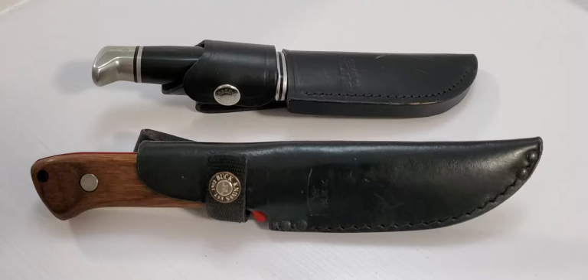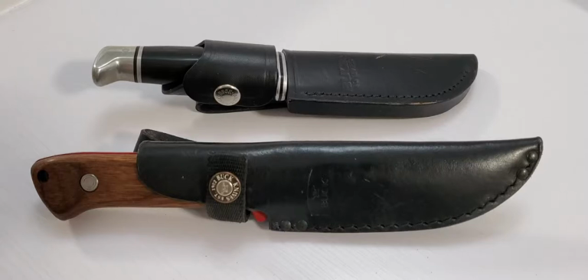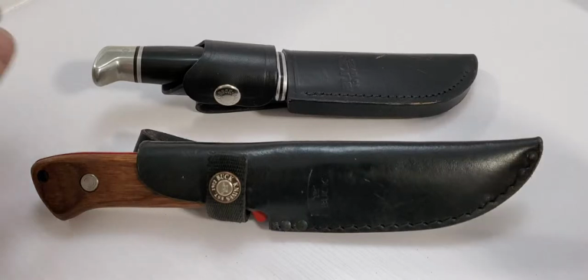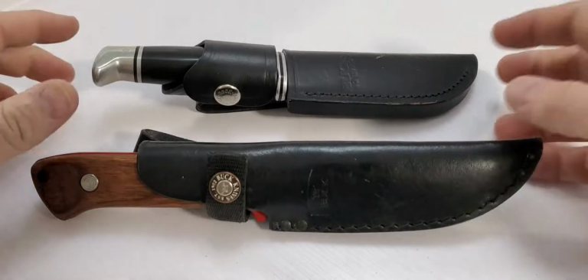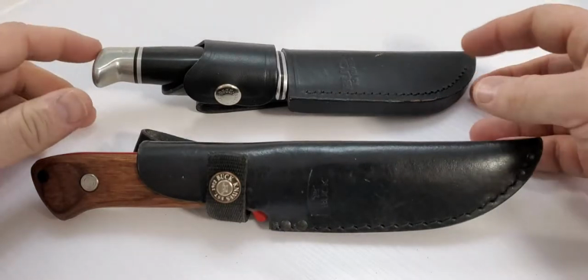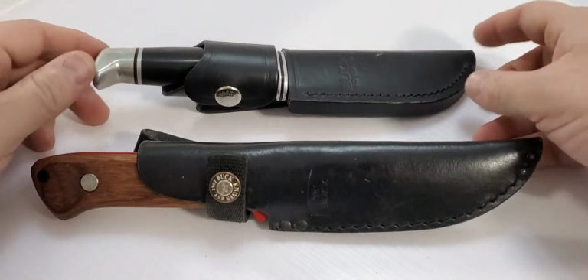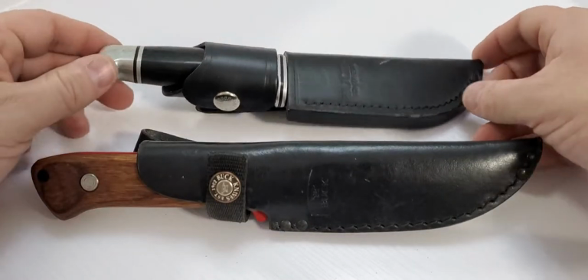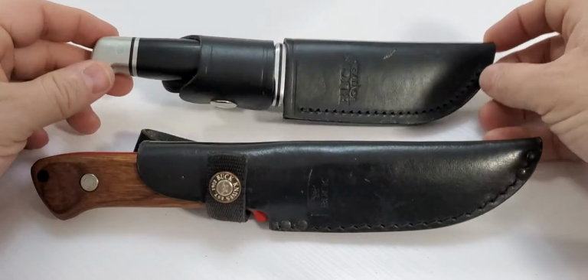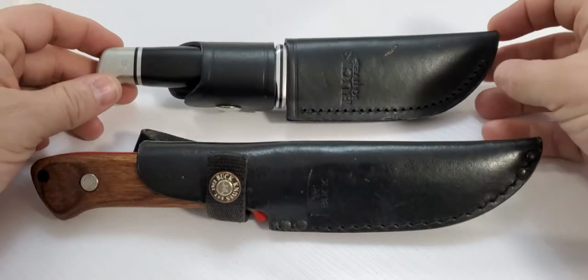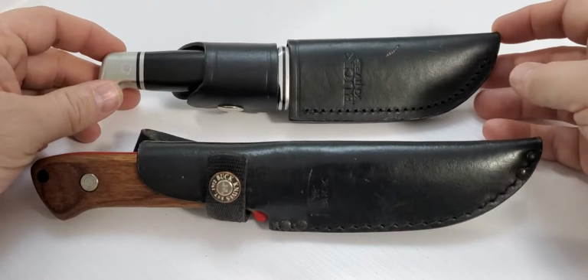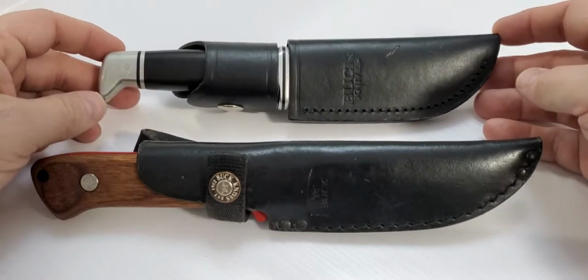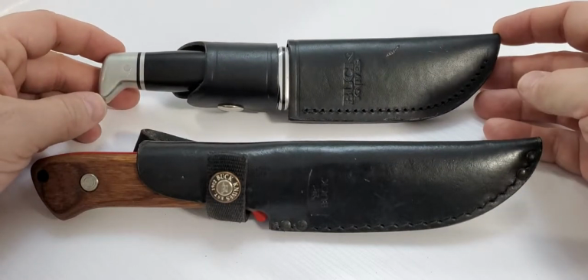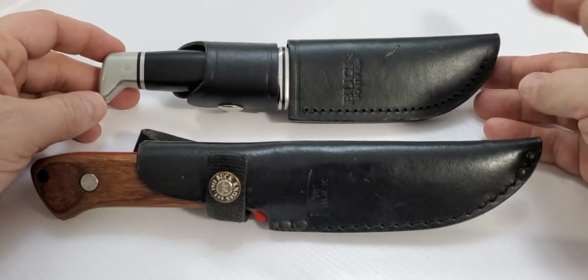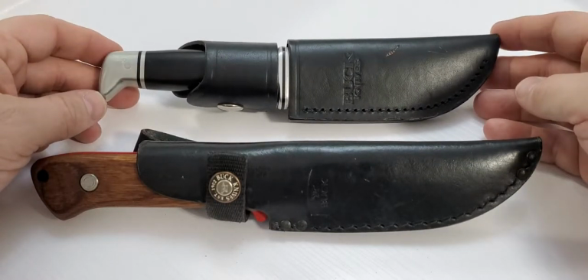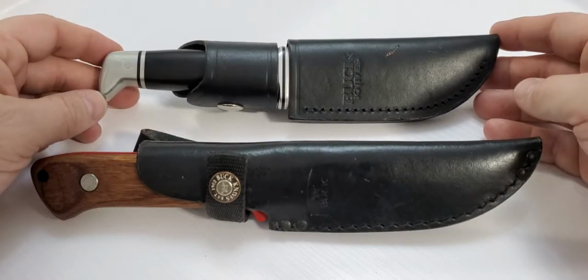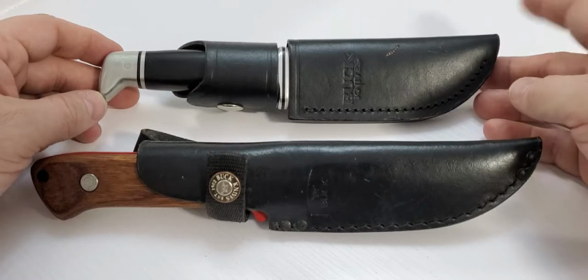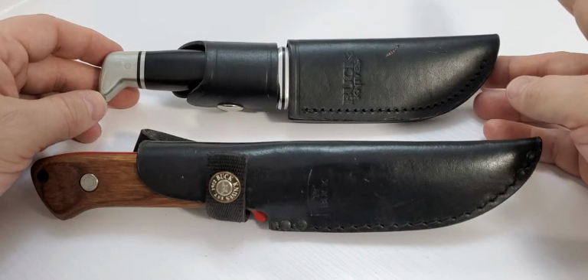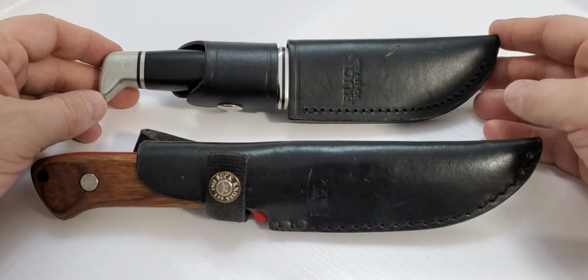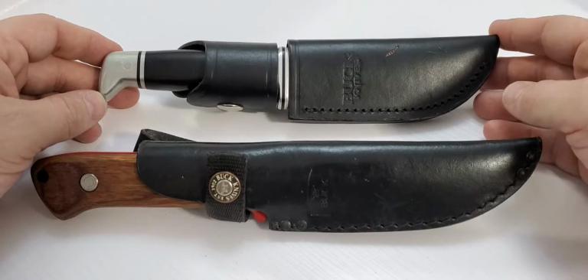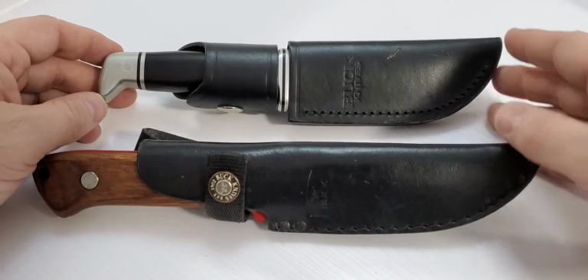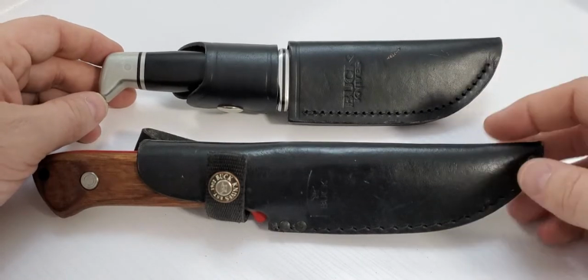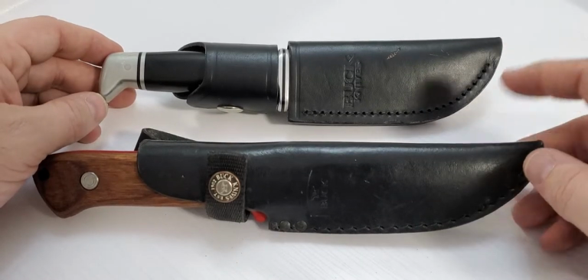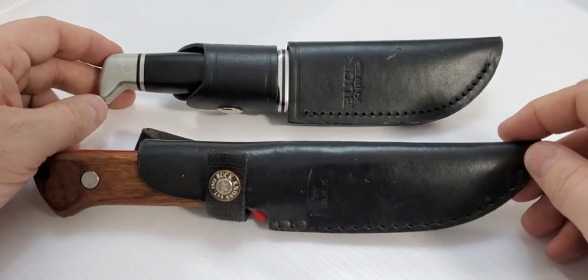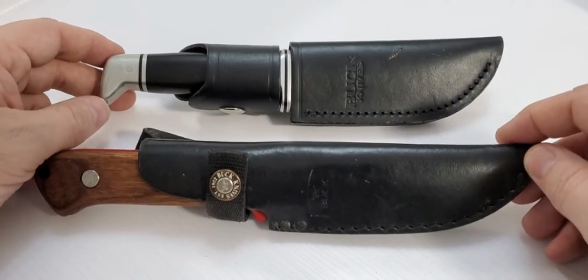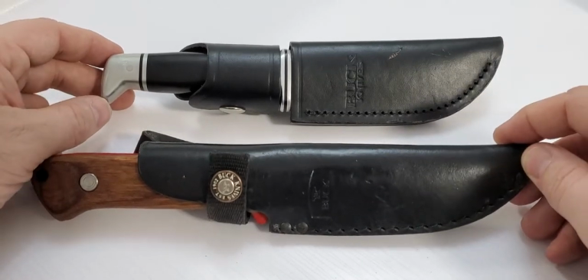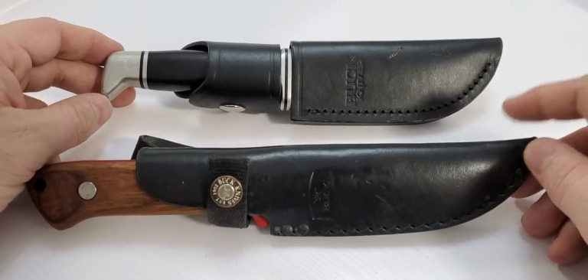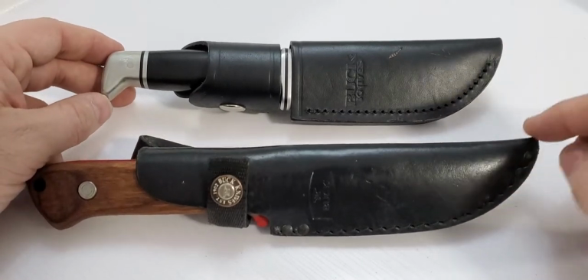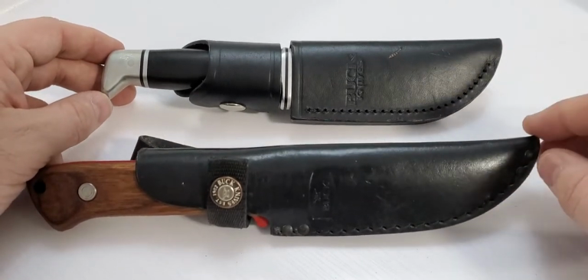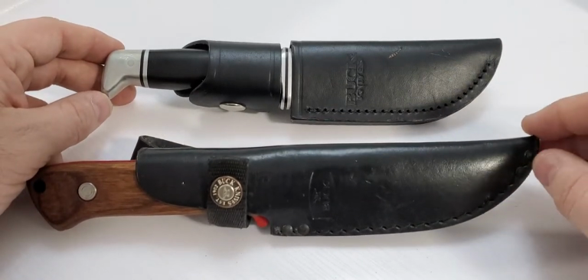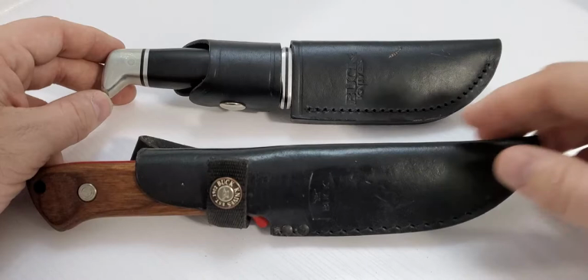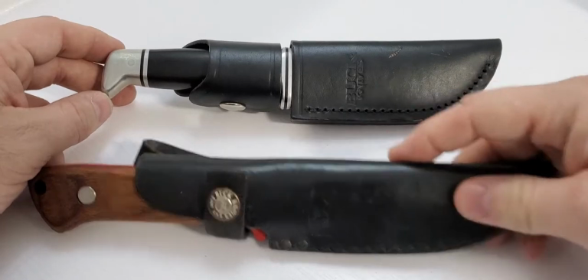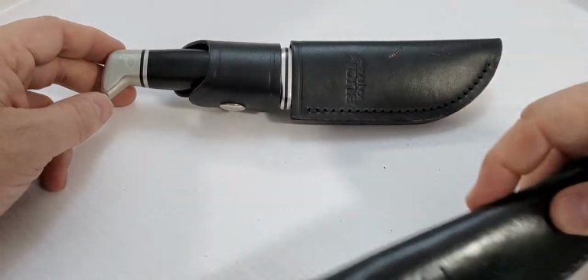Hi, welcome back to Northern Planet. Today we're going to go through two of my favorite Buck knives — the Skinner and the Compadre, the red powder coat edition.